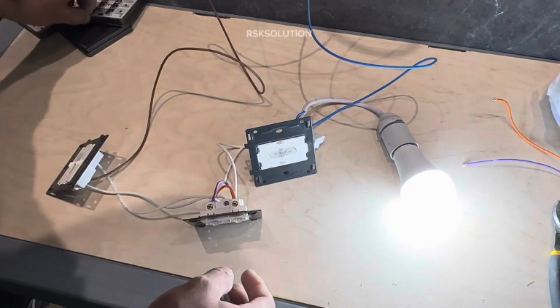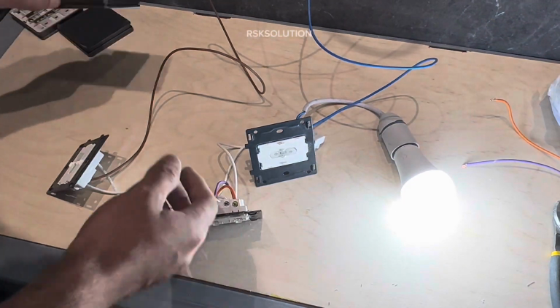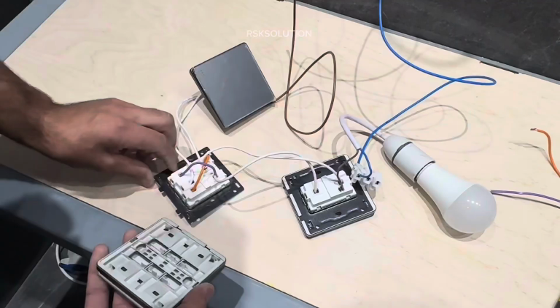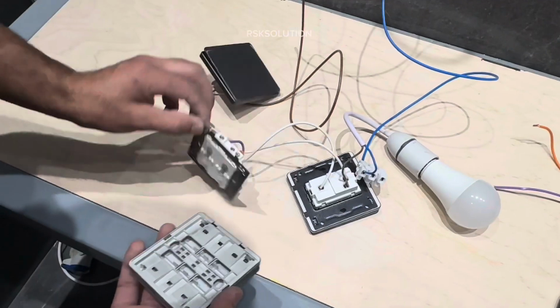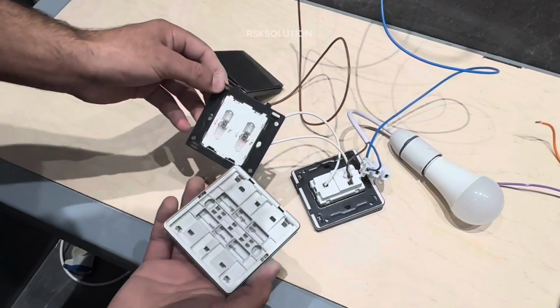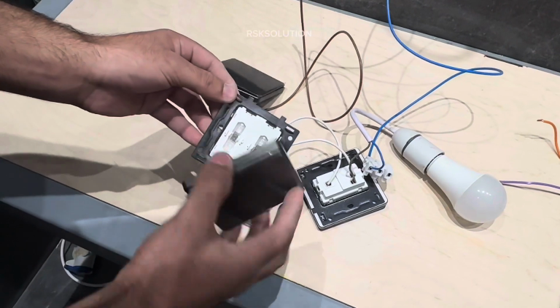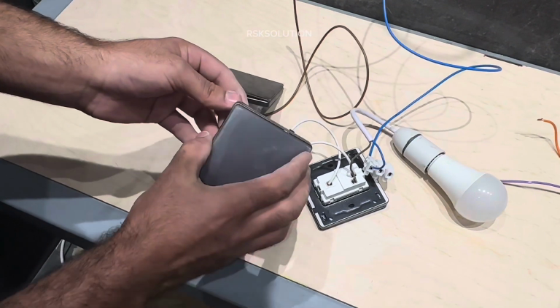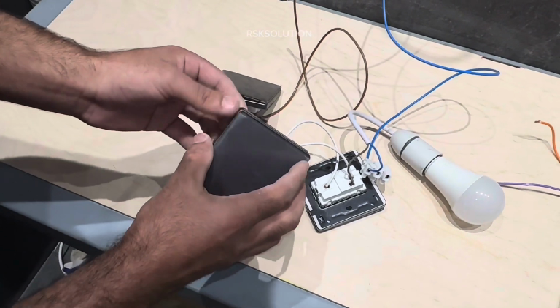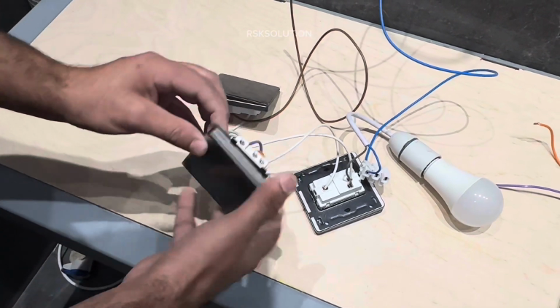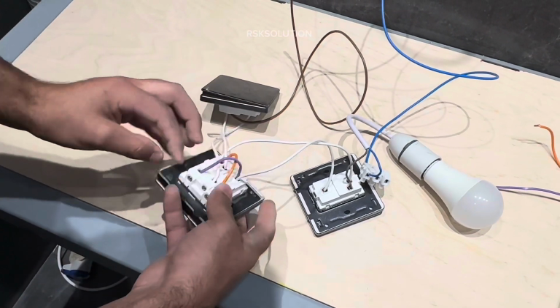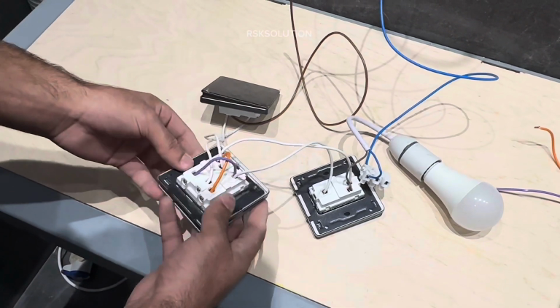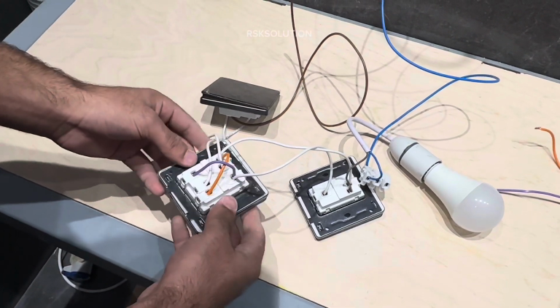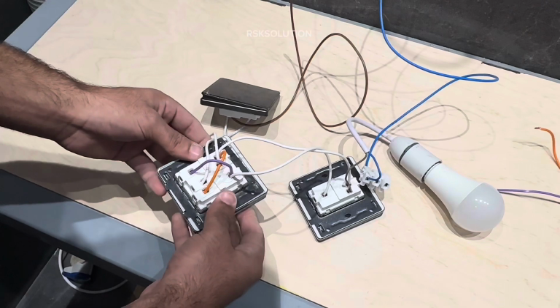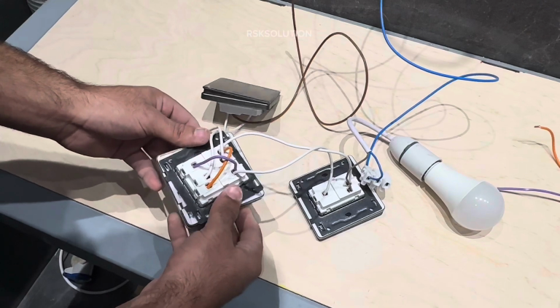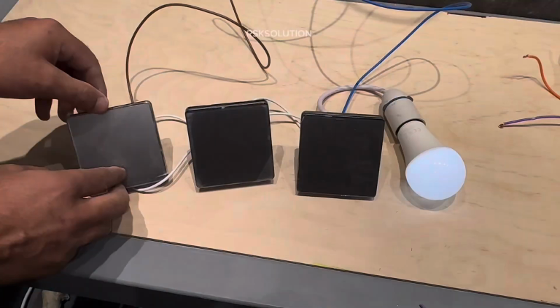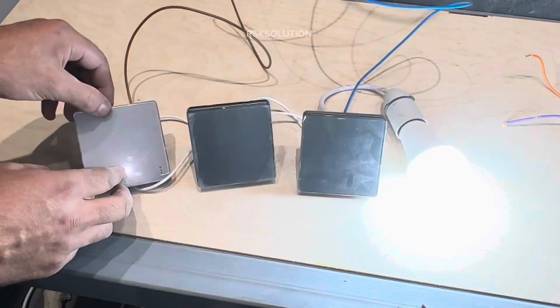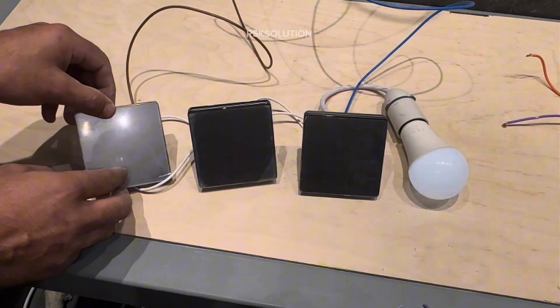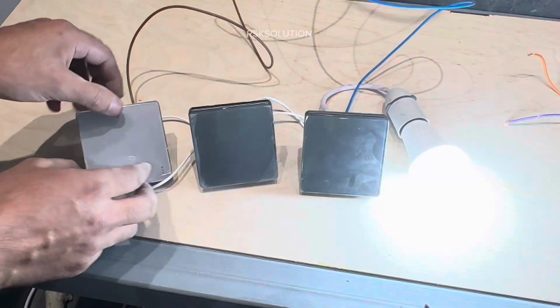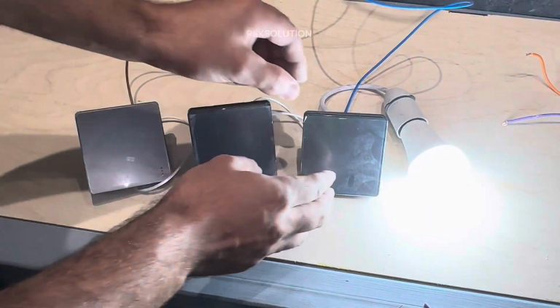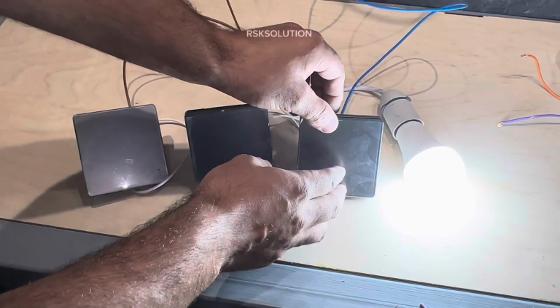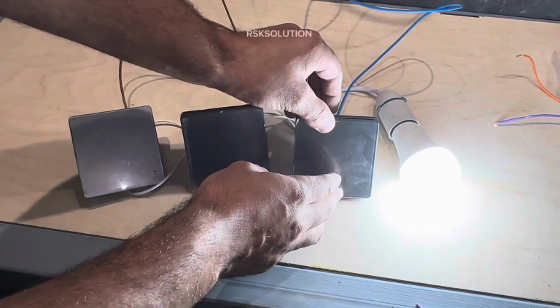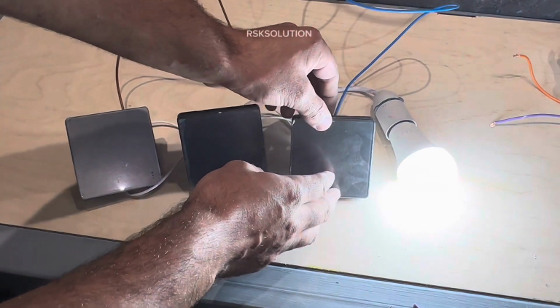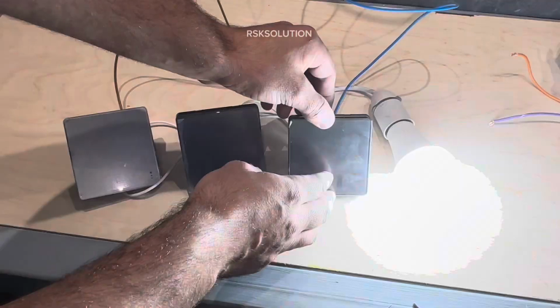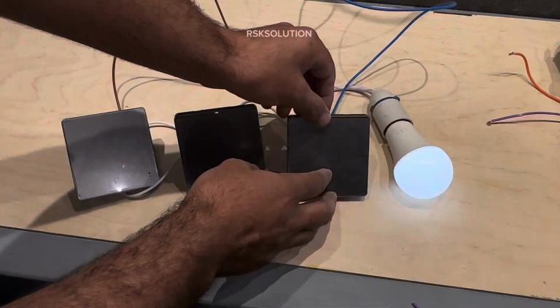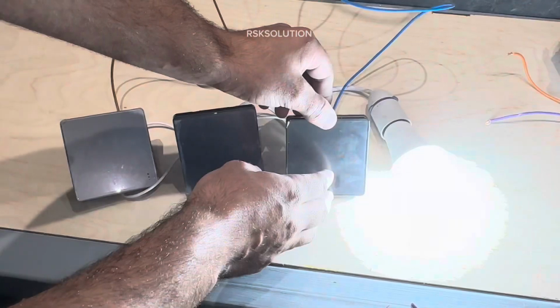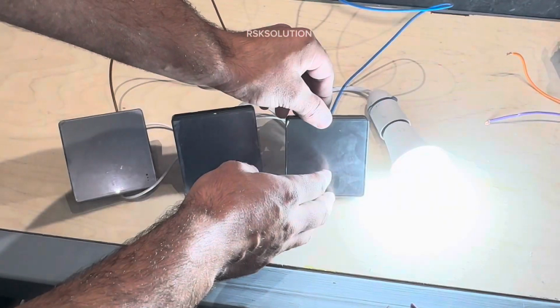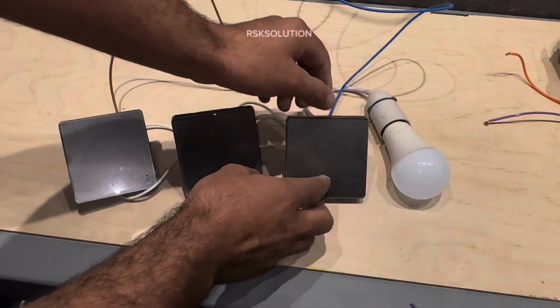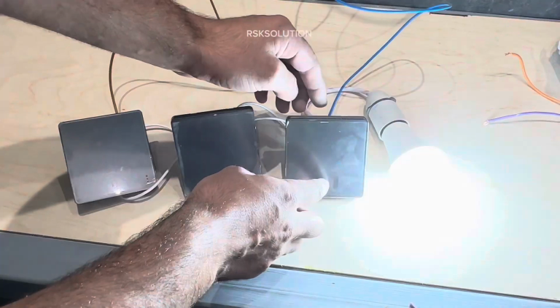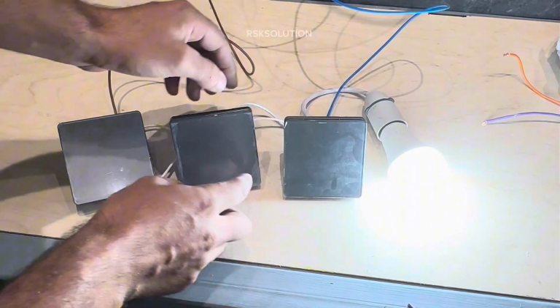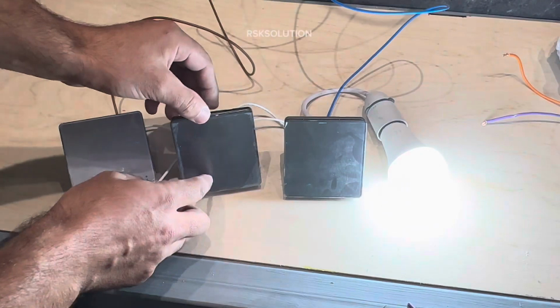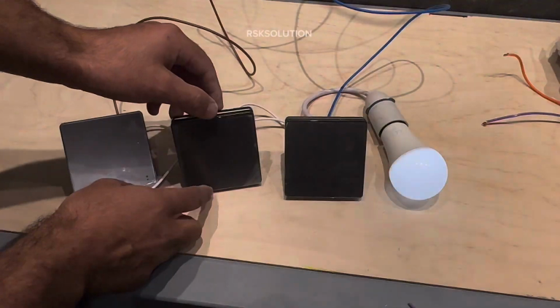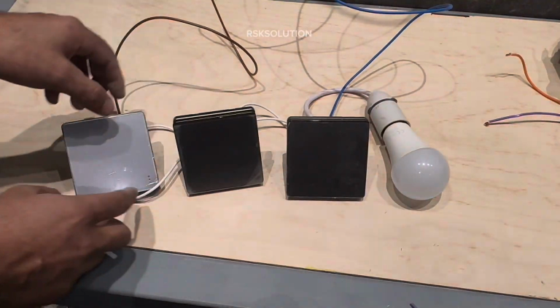Now we are going to make the cover. You can see all of the switches — they are working. You can turn on and off from wherever you want.